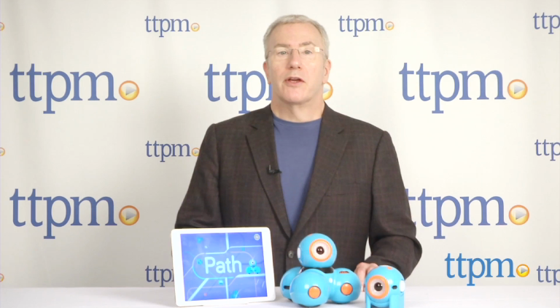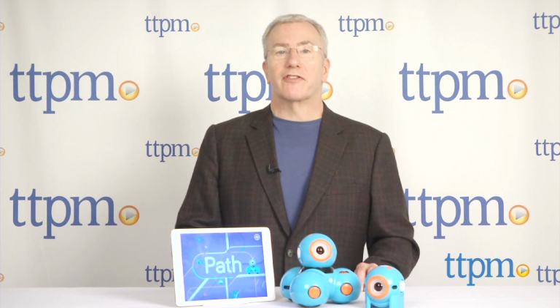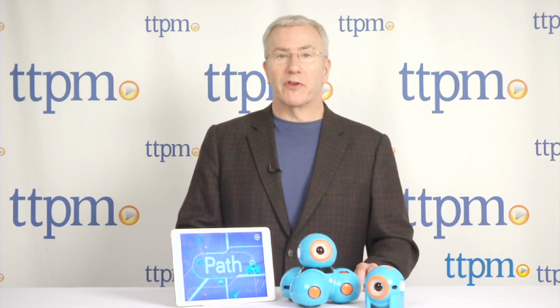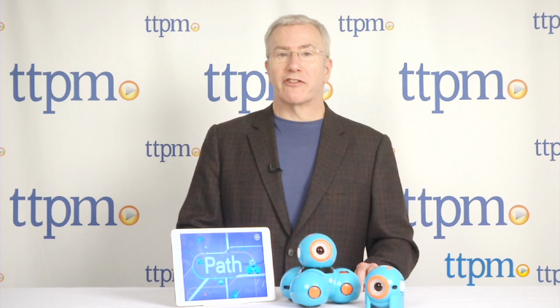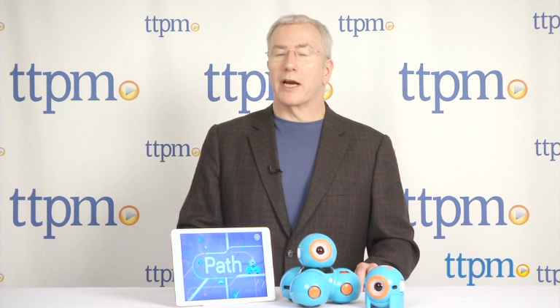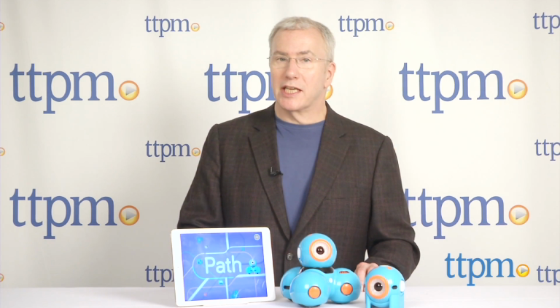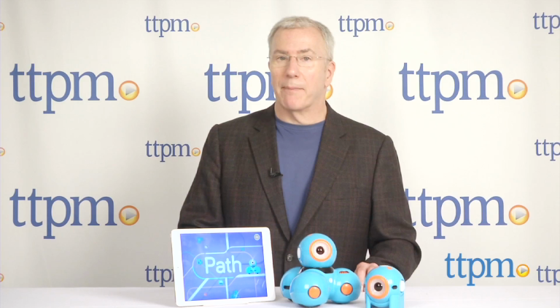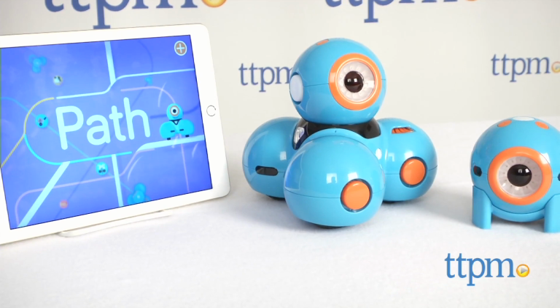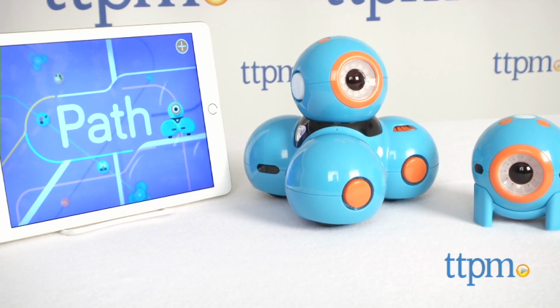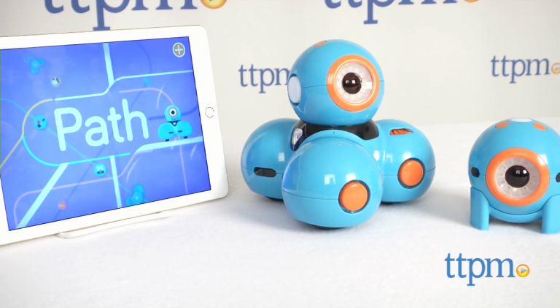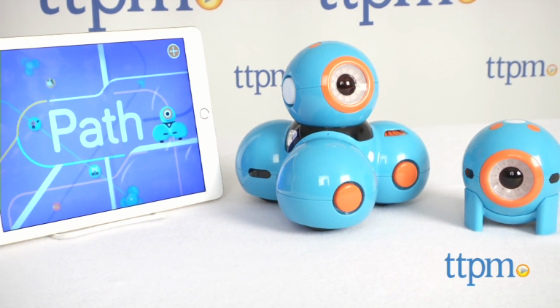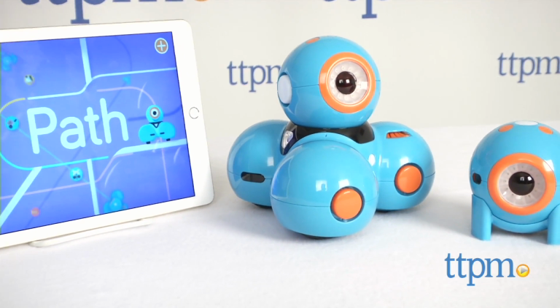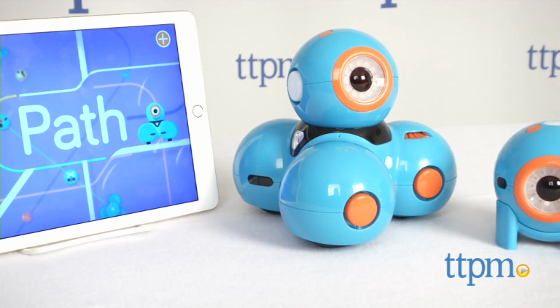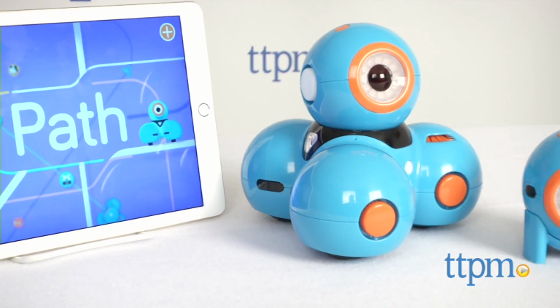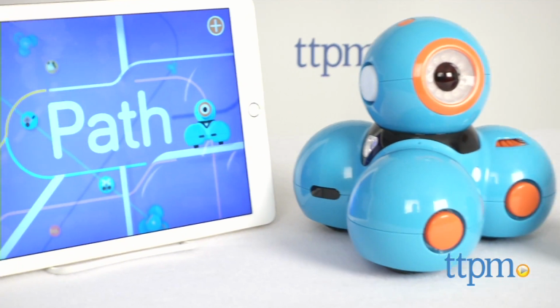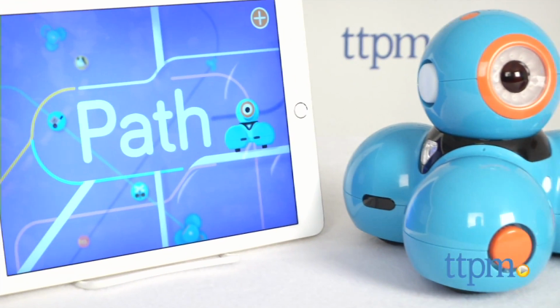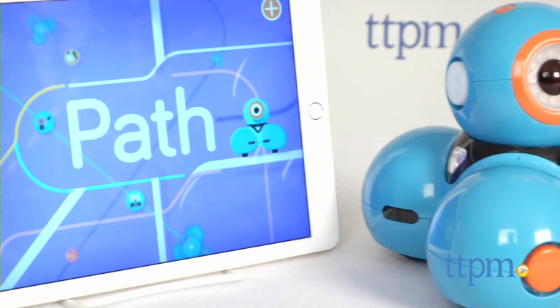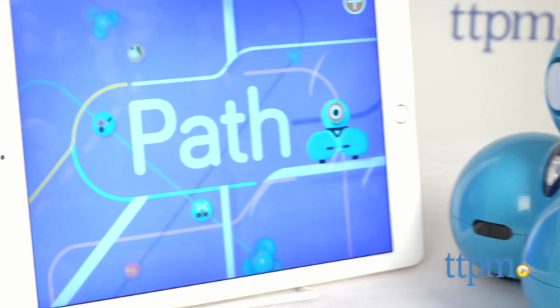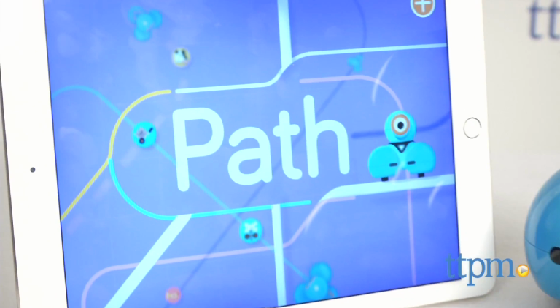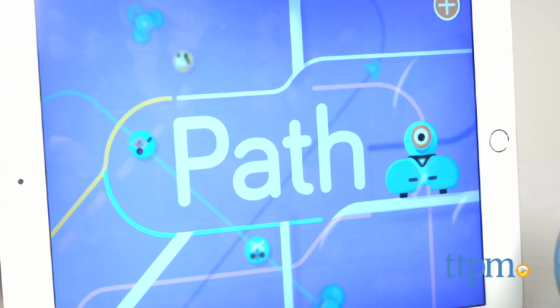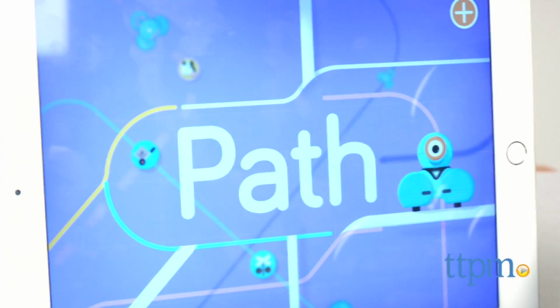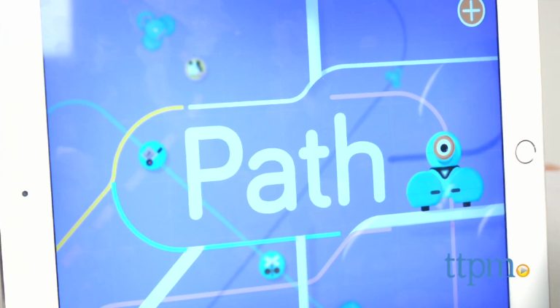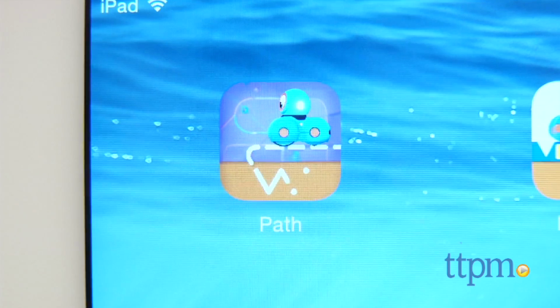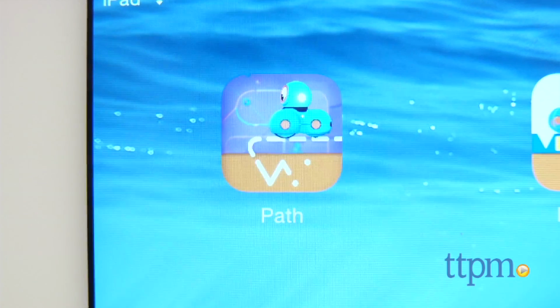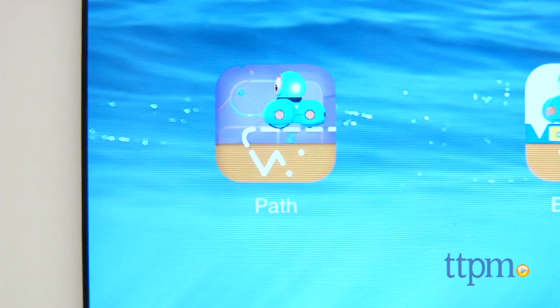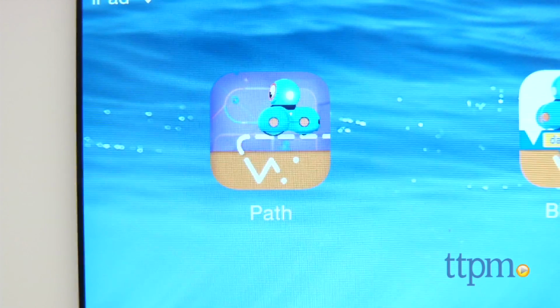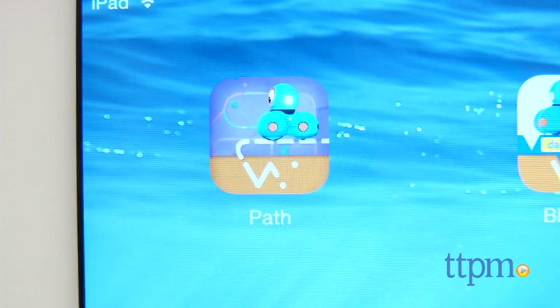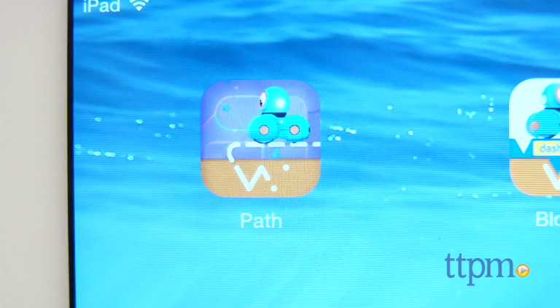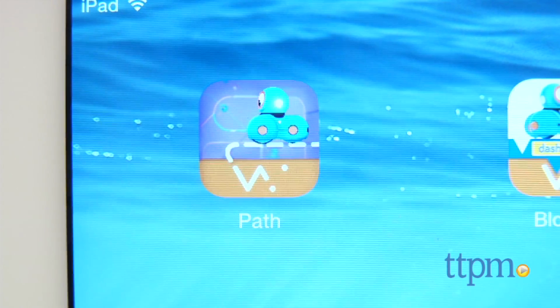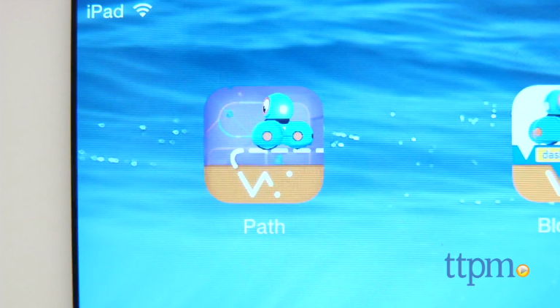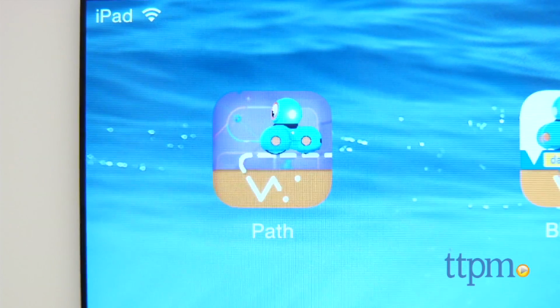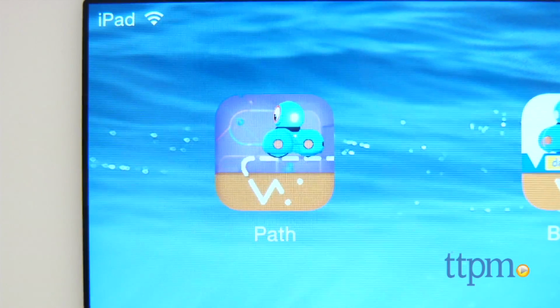You can see our separate review of Dash the Robot on TTPM. Today we're giving Dash some new challenges and new chances to play as we activate it with the Path app. Download the app from the App Store or Google Play, then get to work, or play more appropriately.